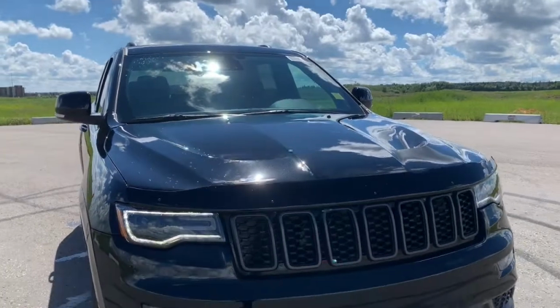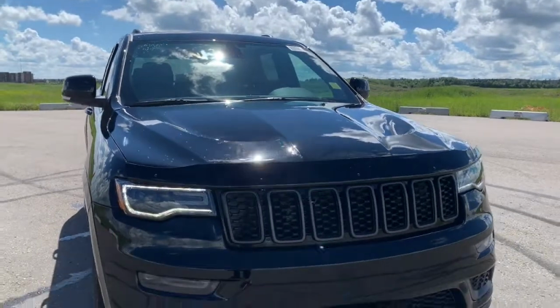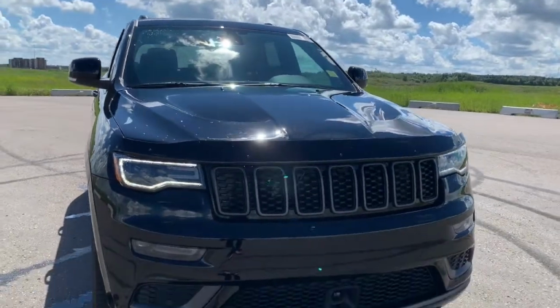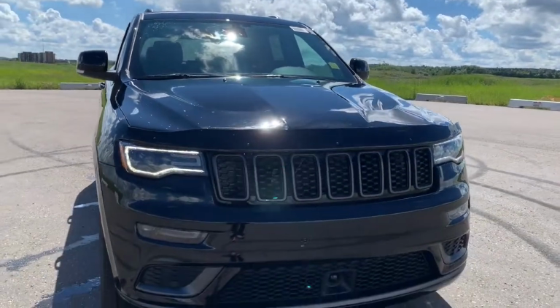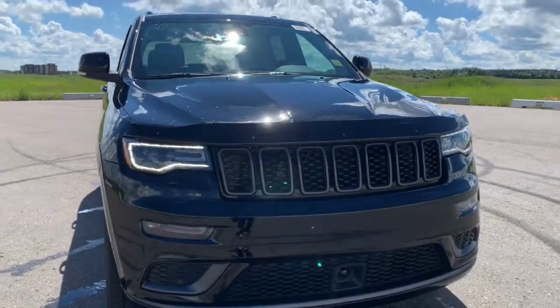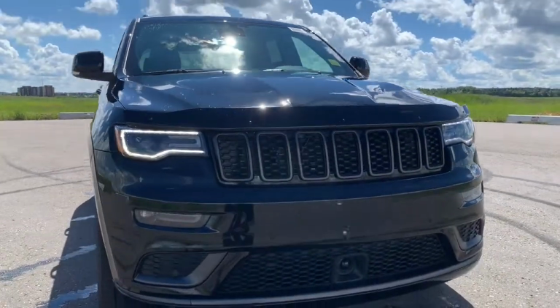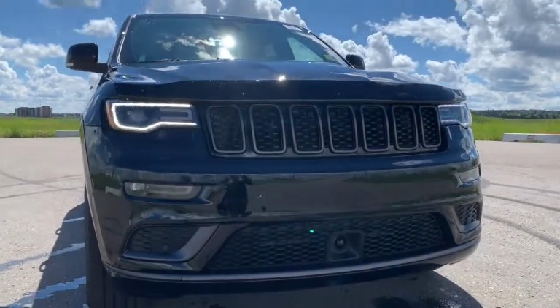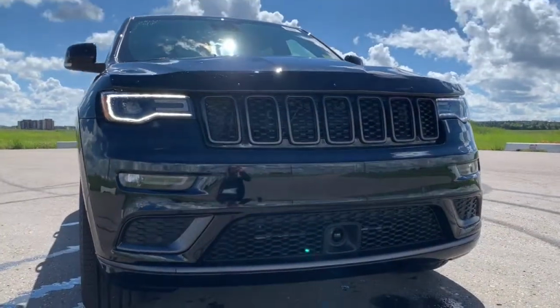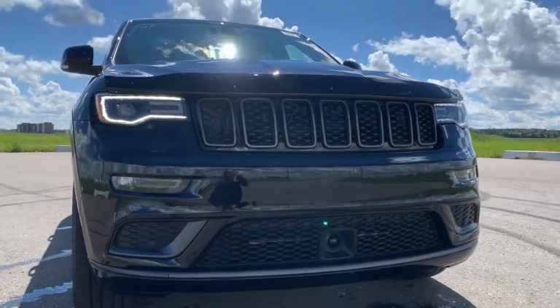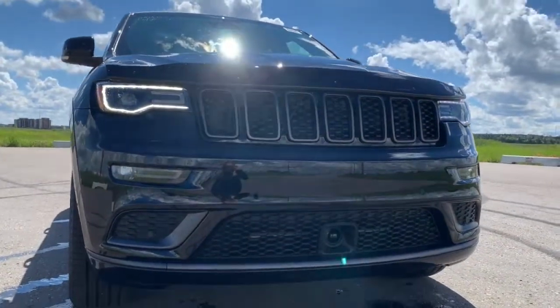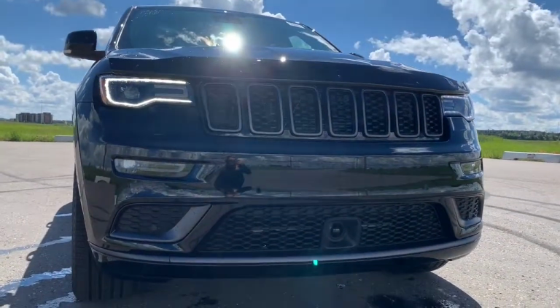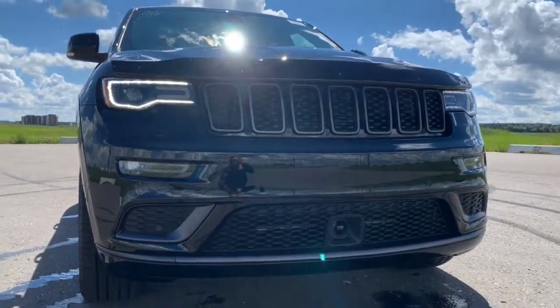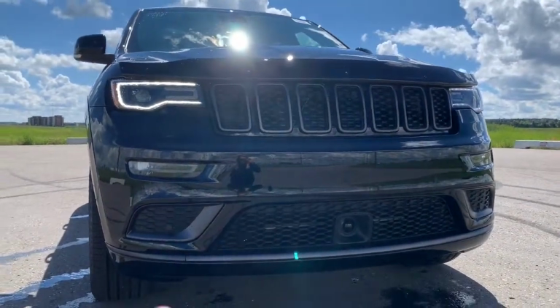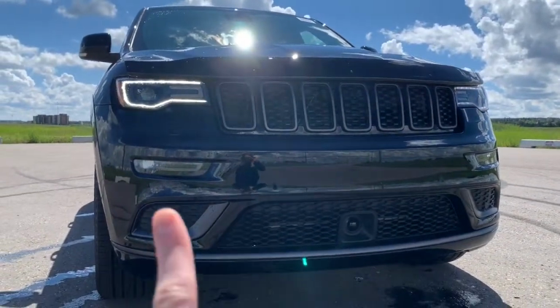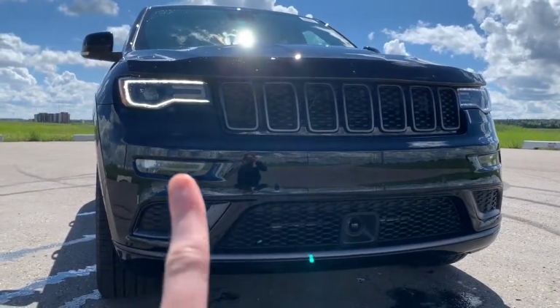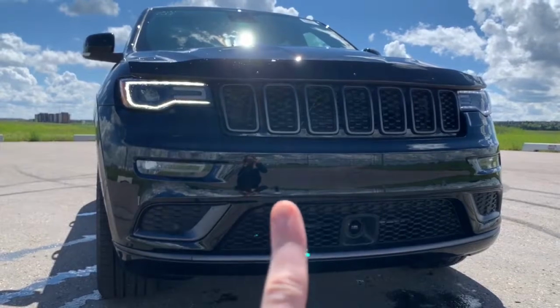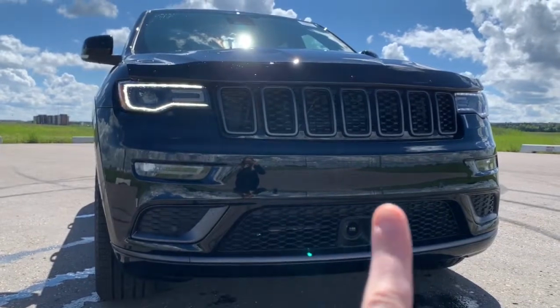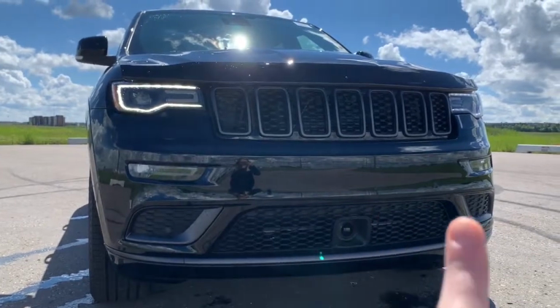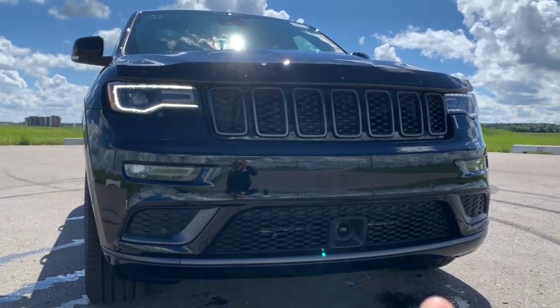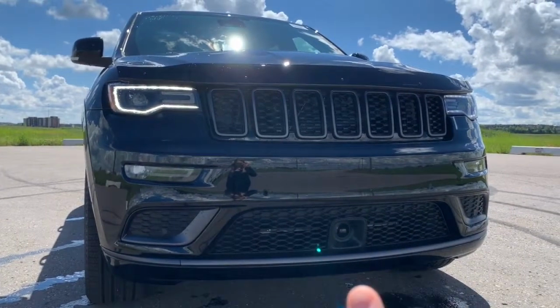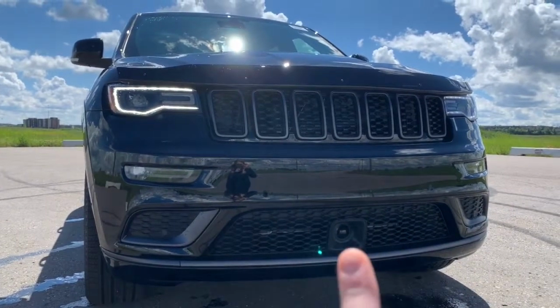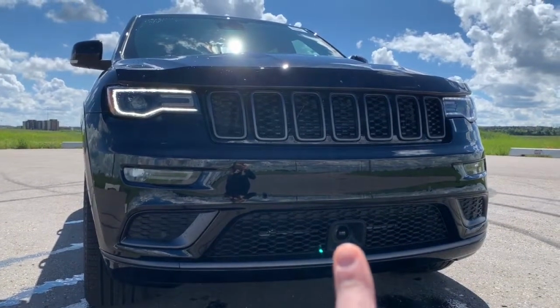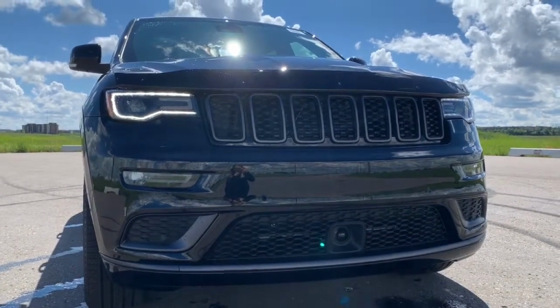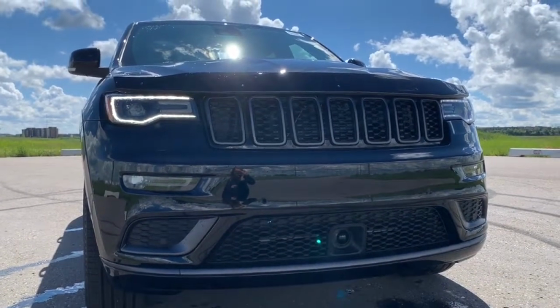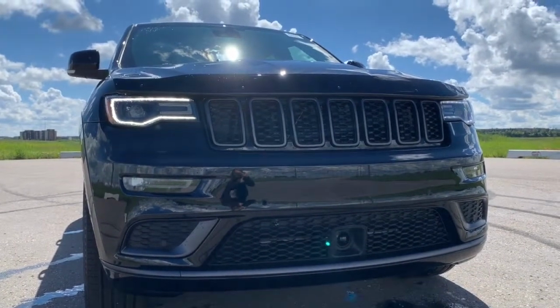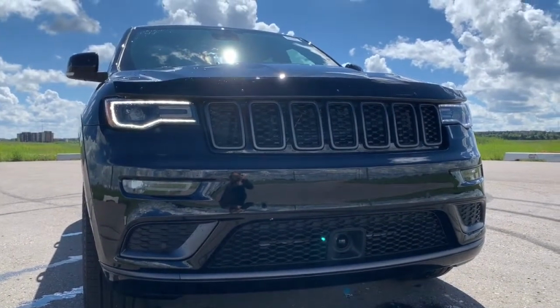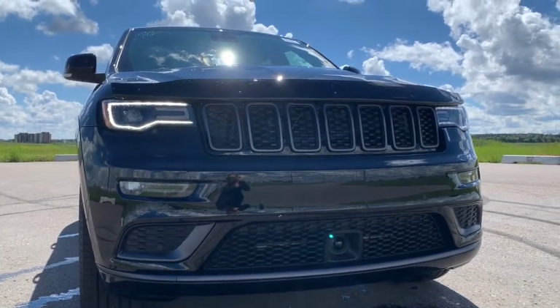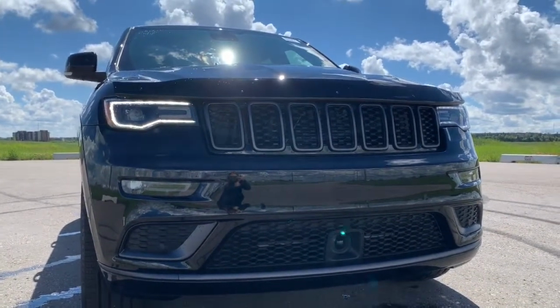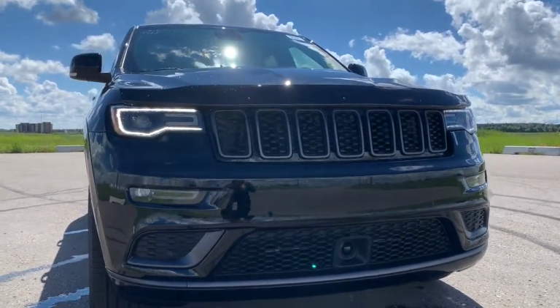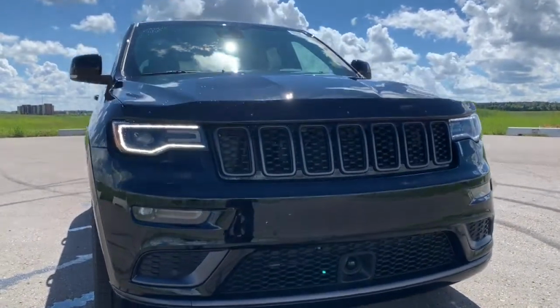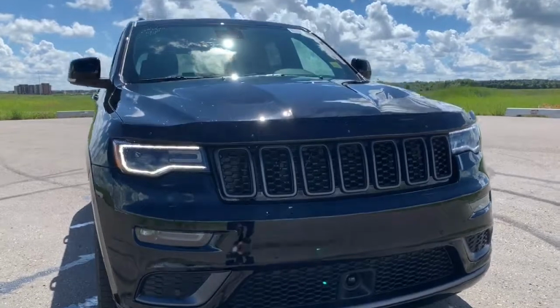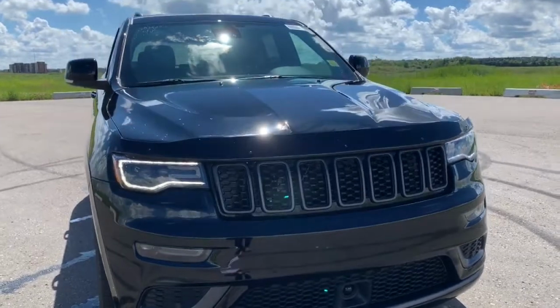In the front, it has four front parking sensors as well as a front camera. So that will be used for all of these safety features.